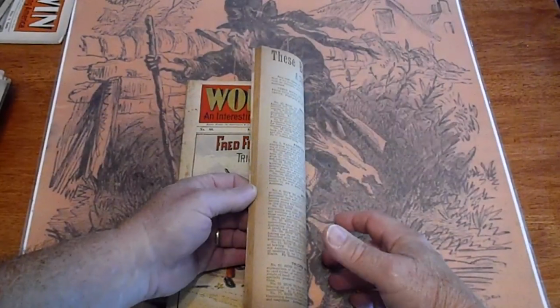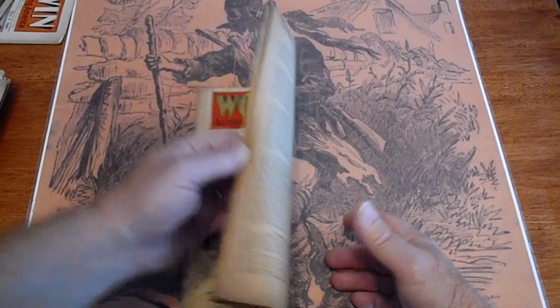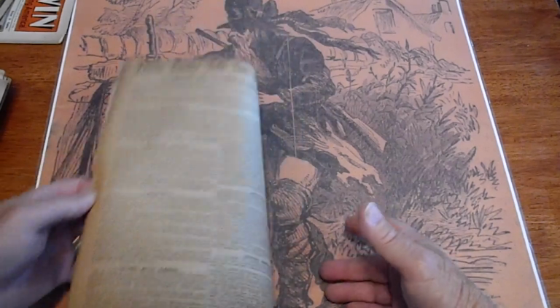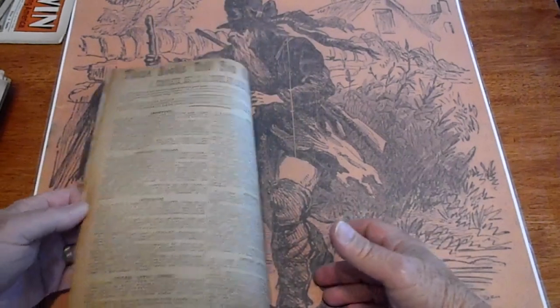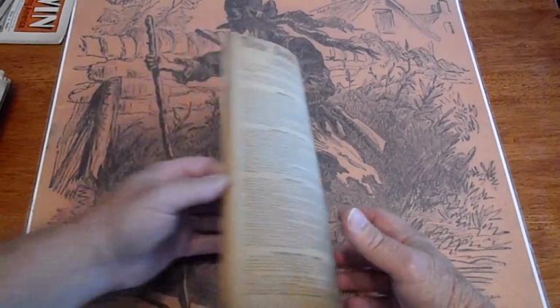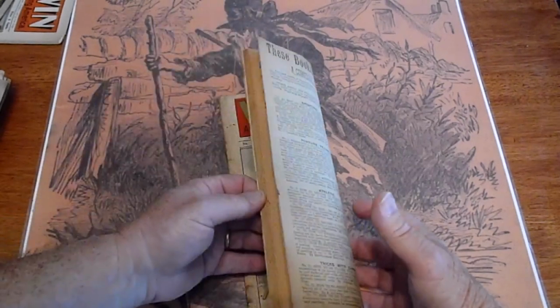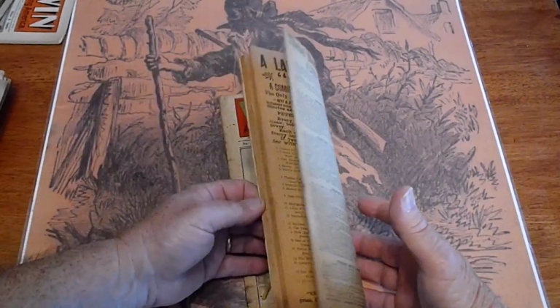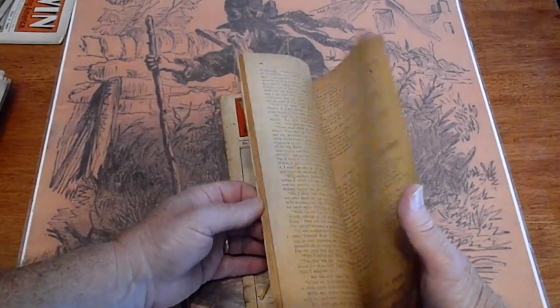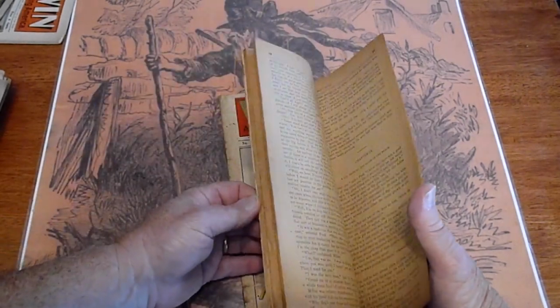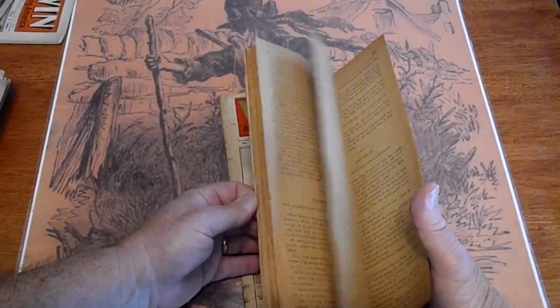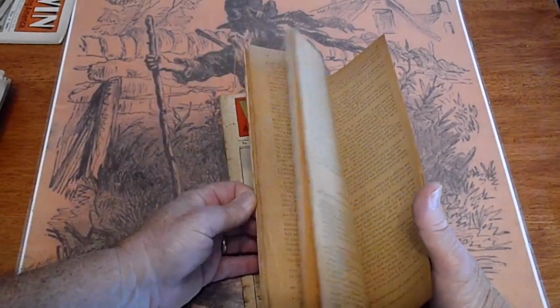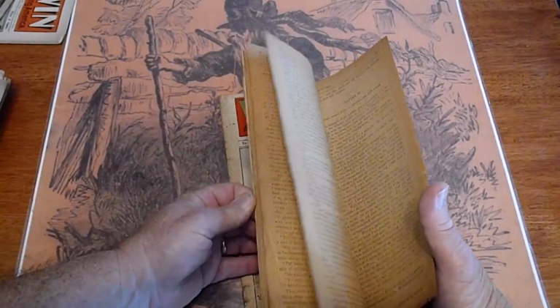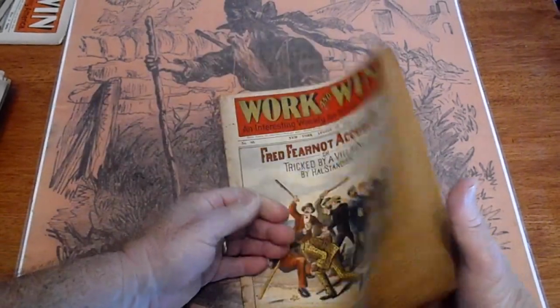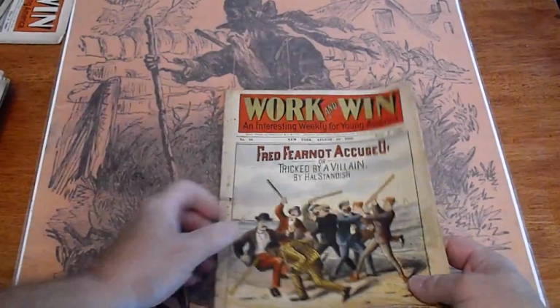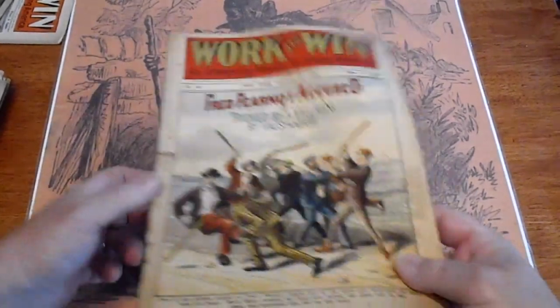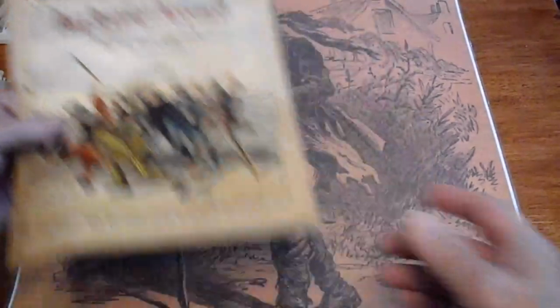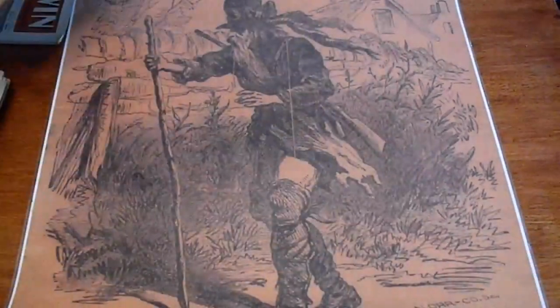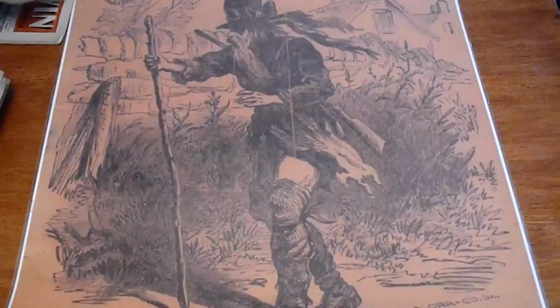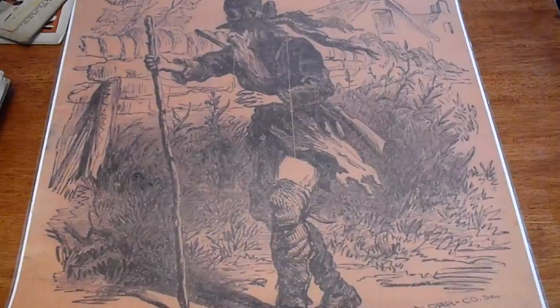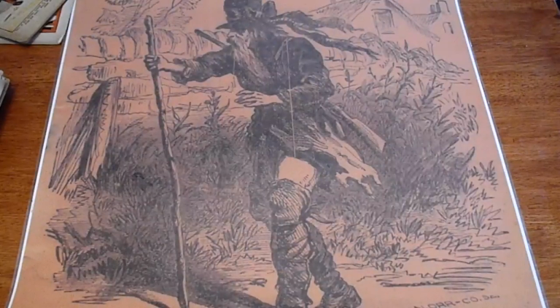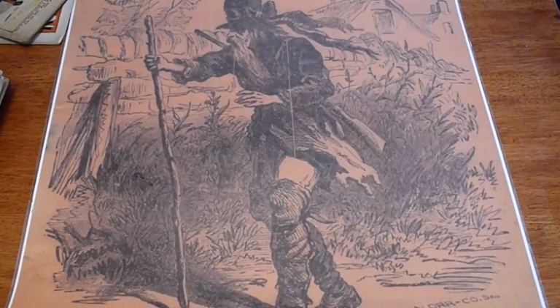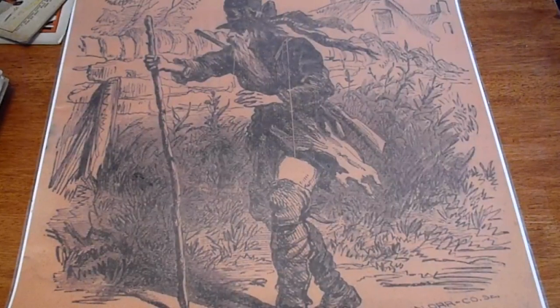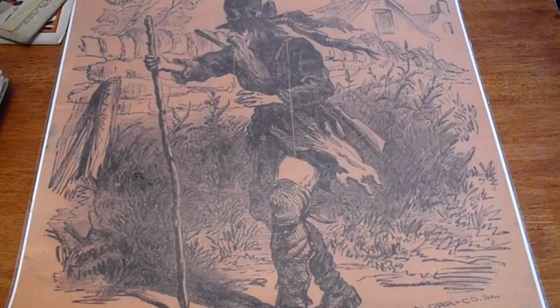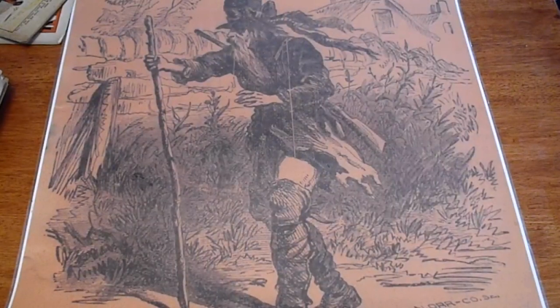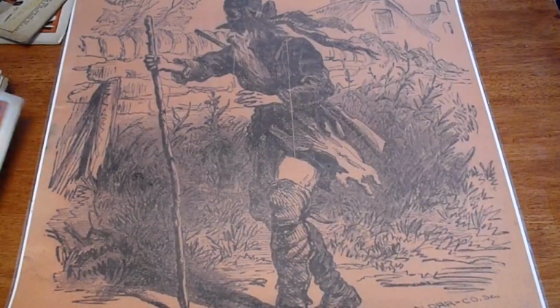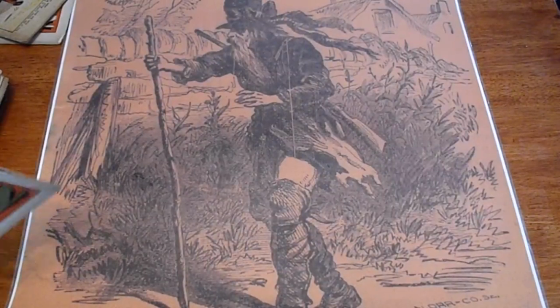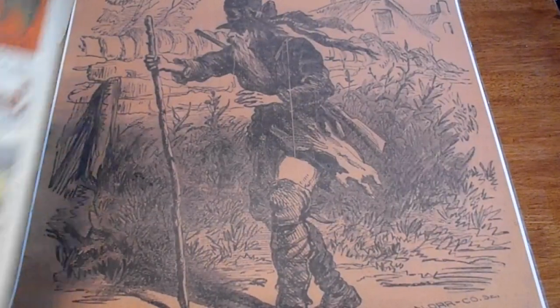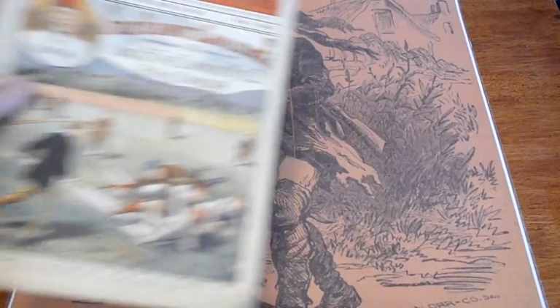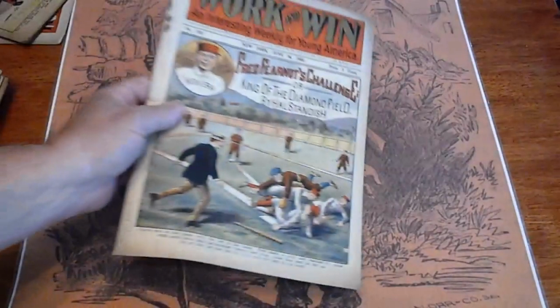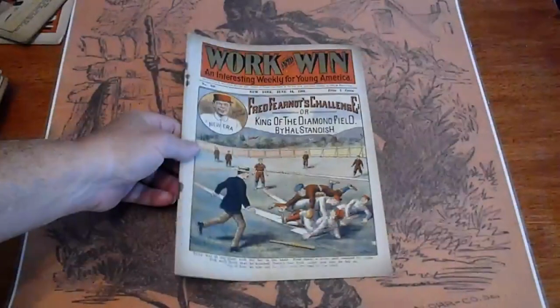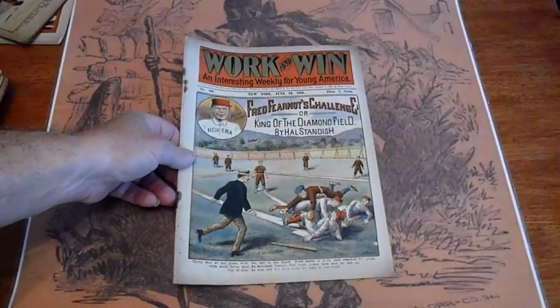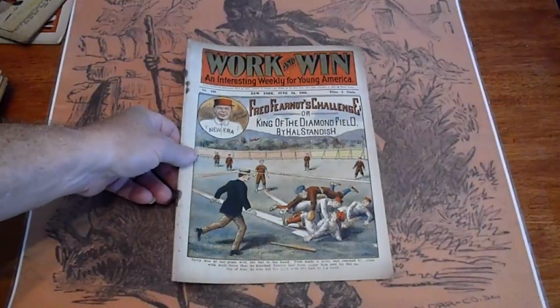Nope, no back cover. Baseball issue here, number 132.